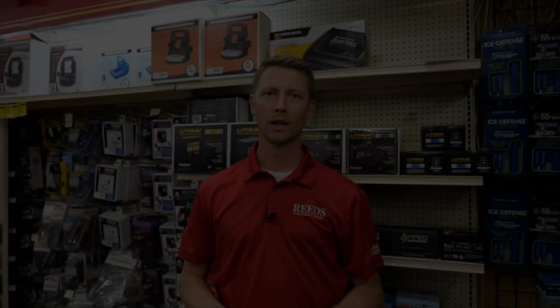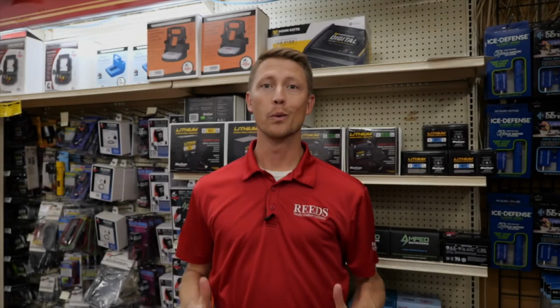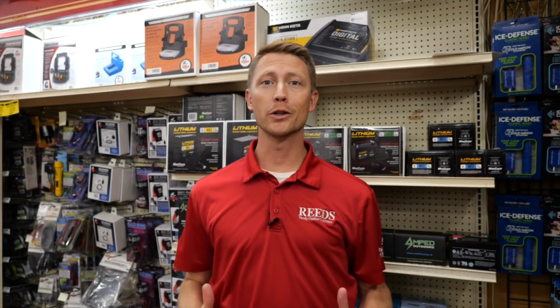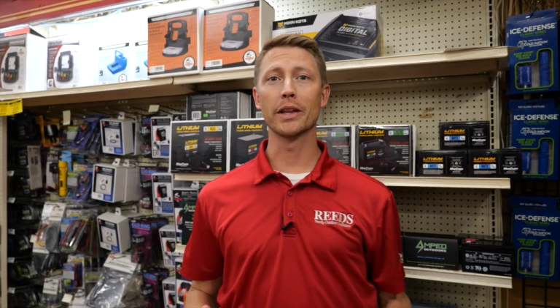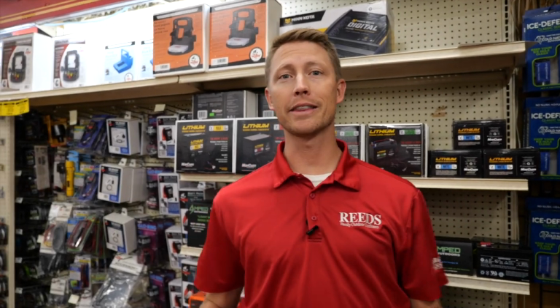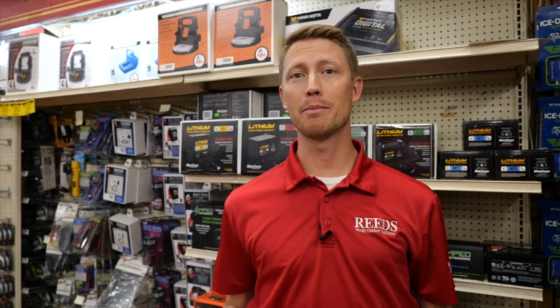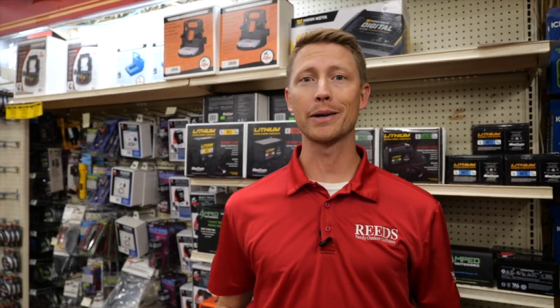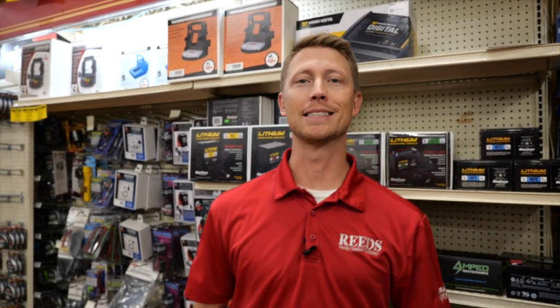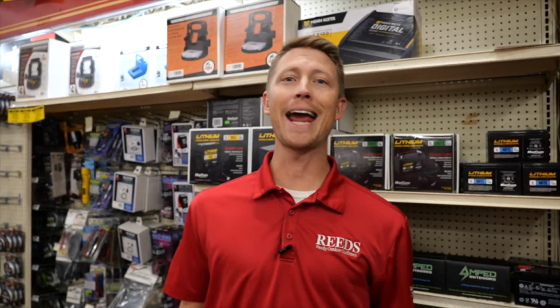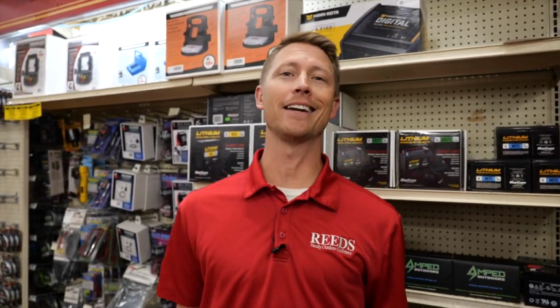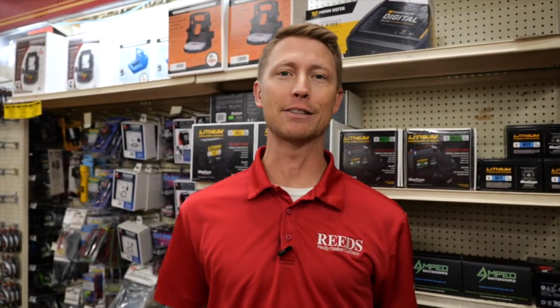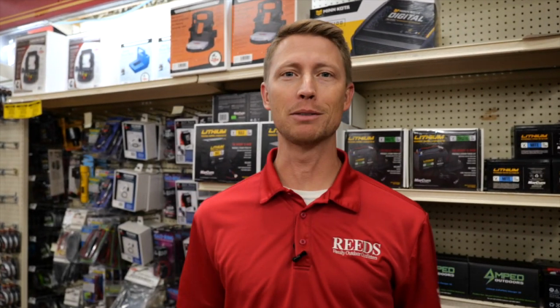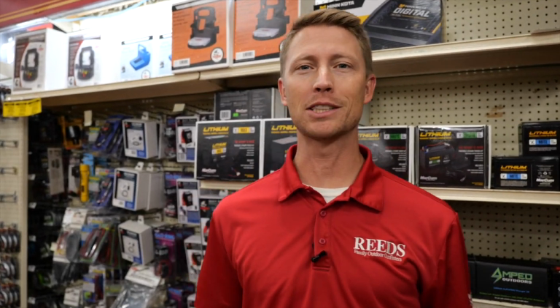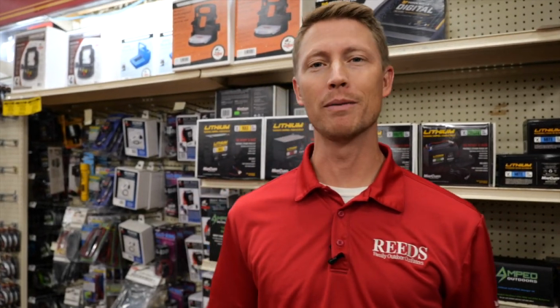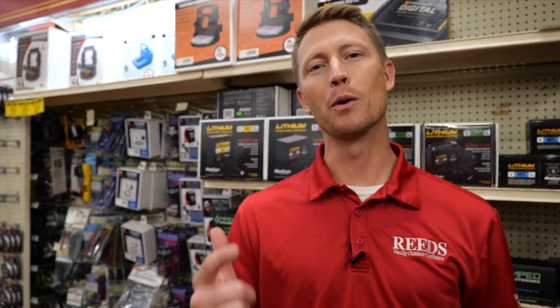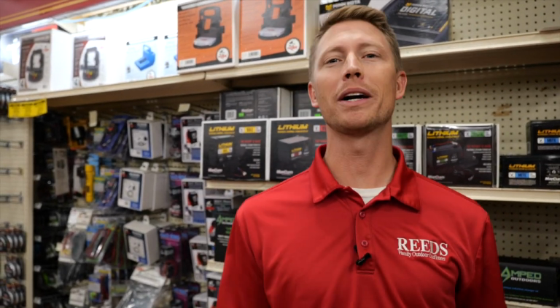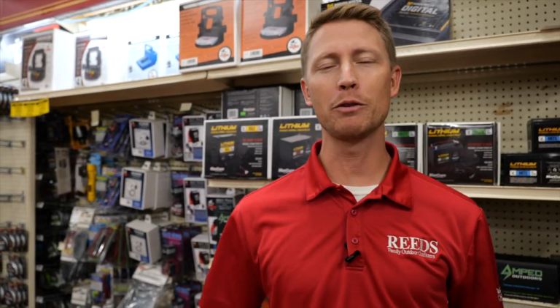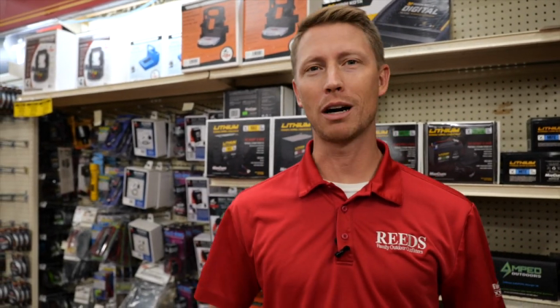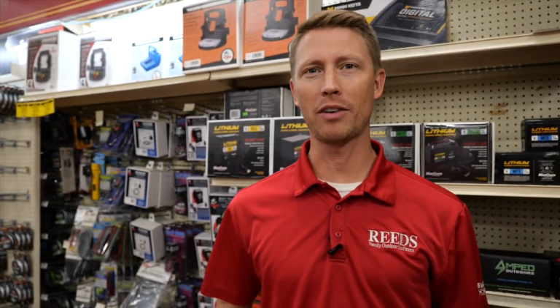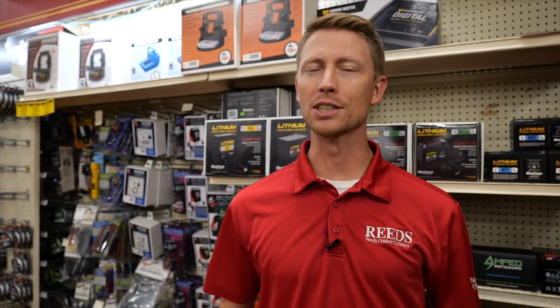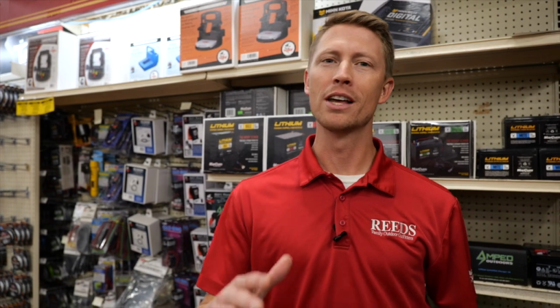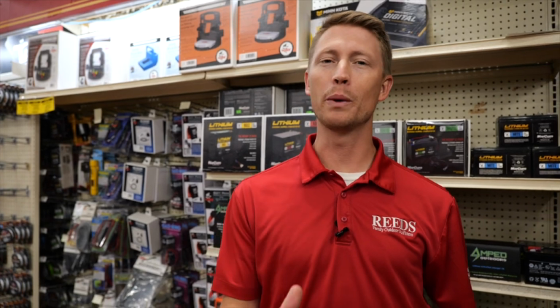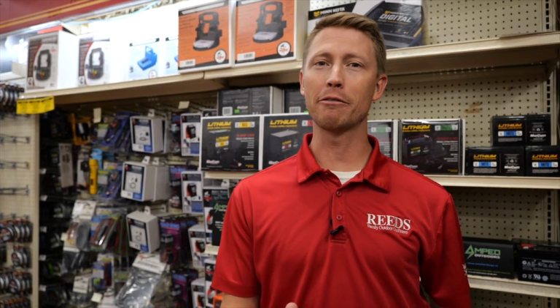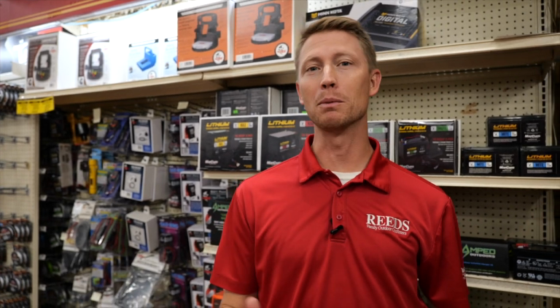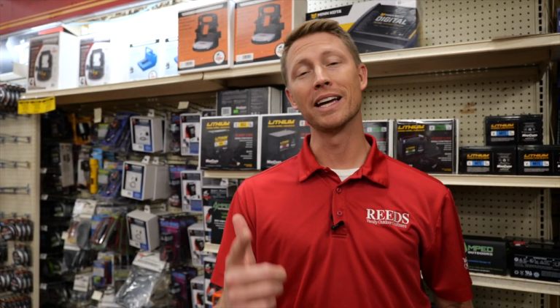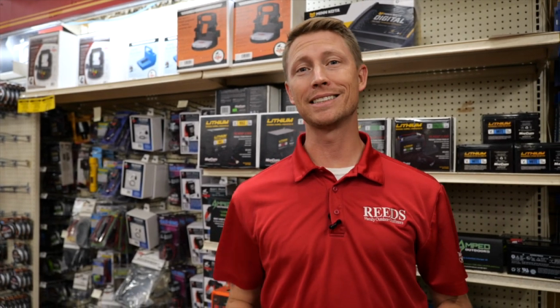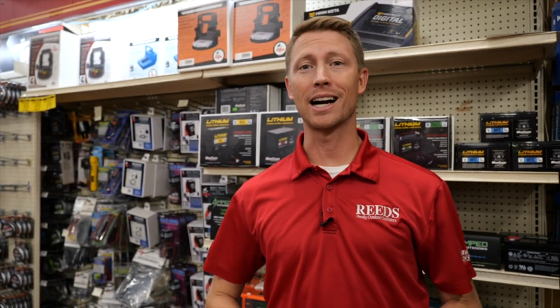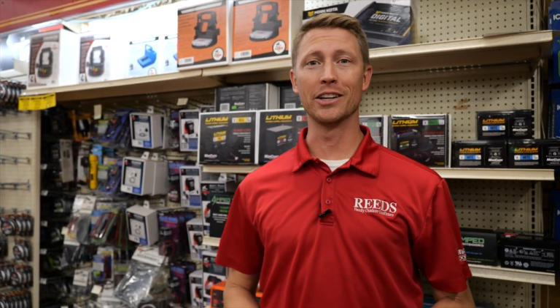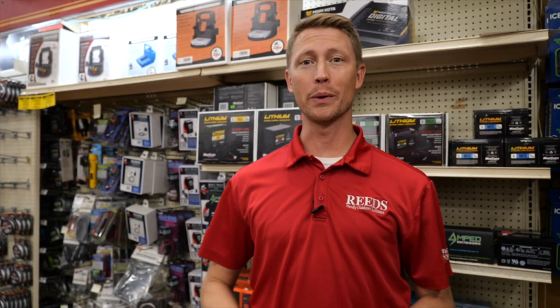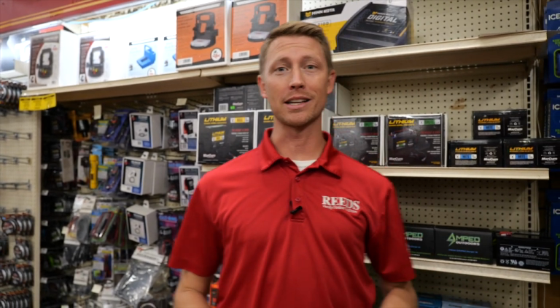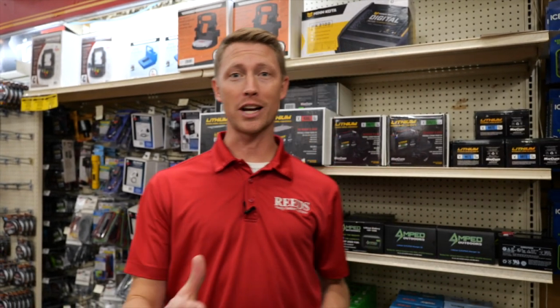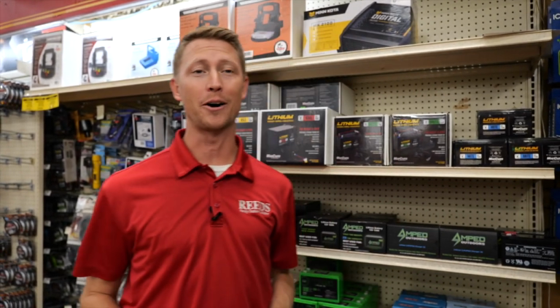We all know that lithium batteries have taken ice fishing by storm. We want to give you a couple of options that we have available in stock here at Reed's. Let's check it out.